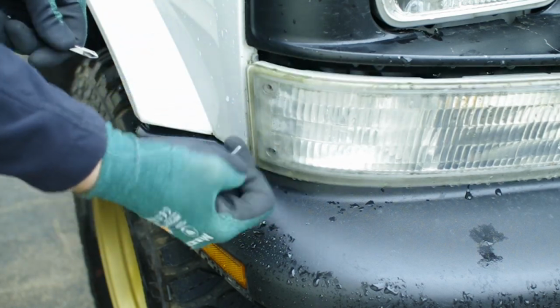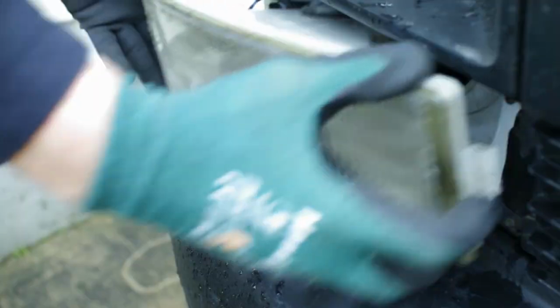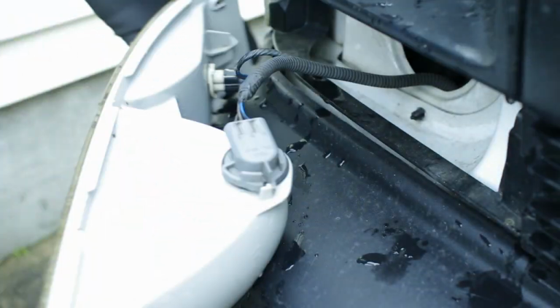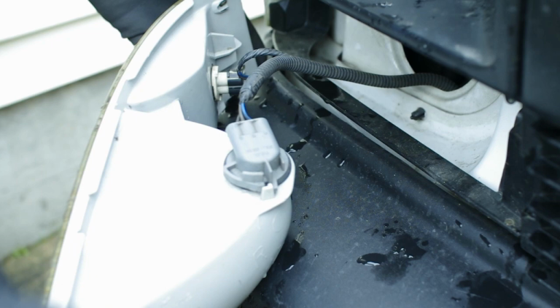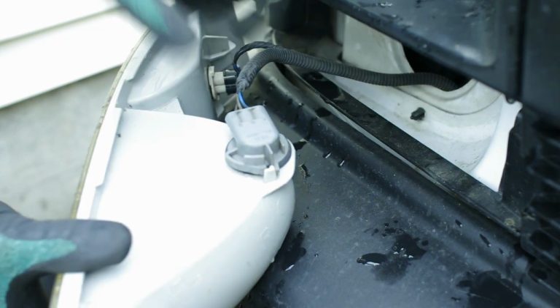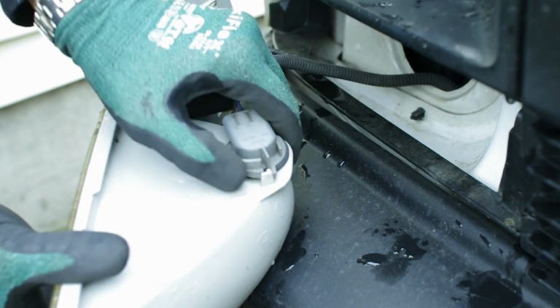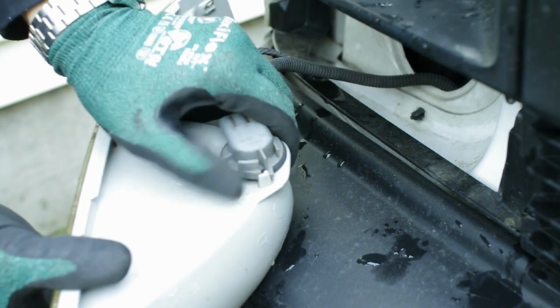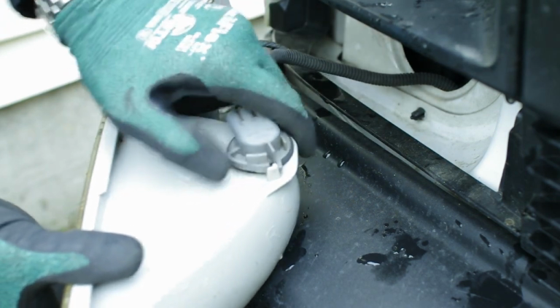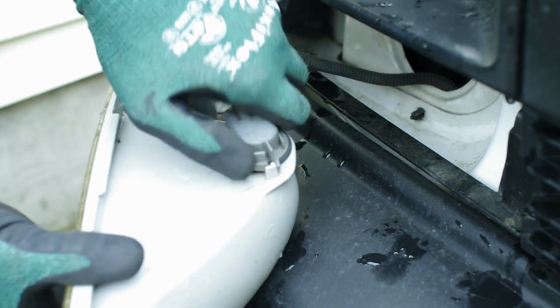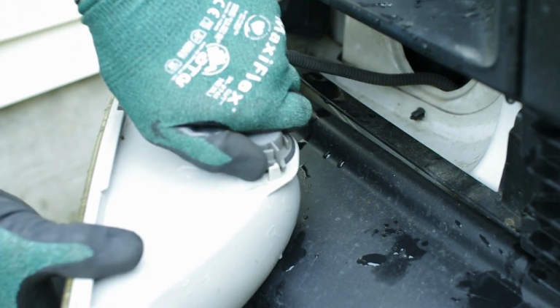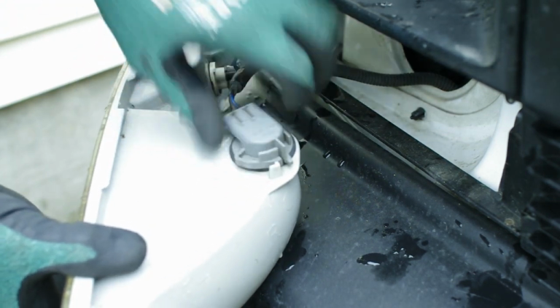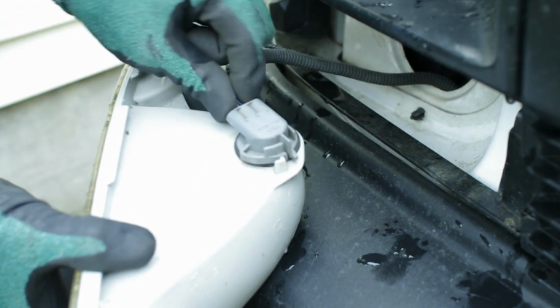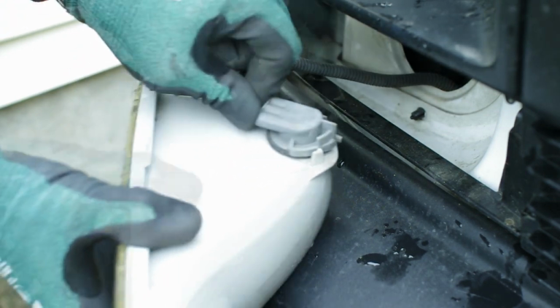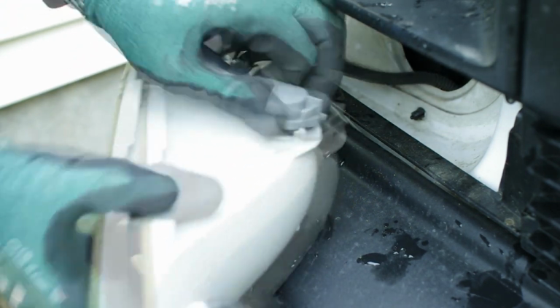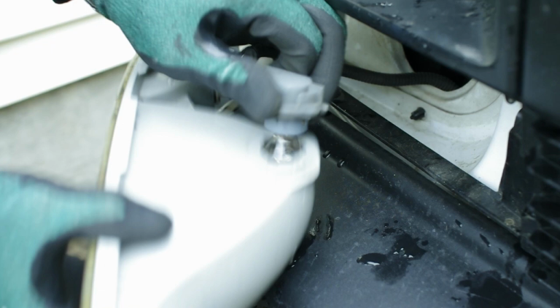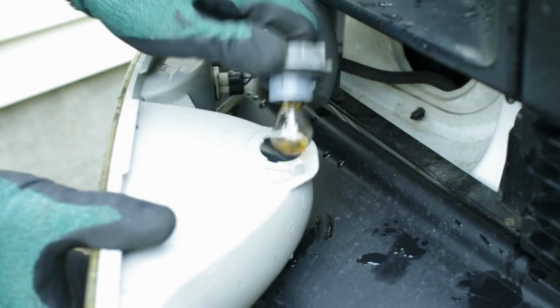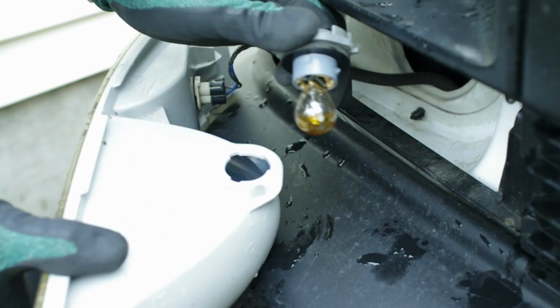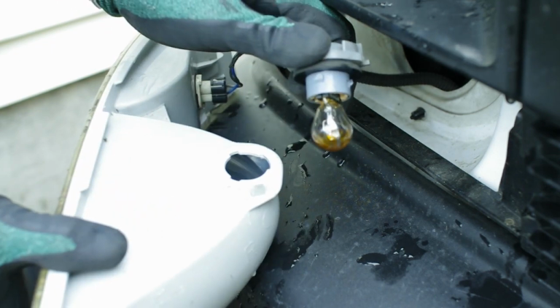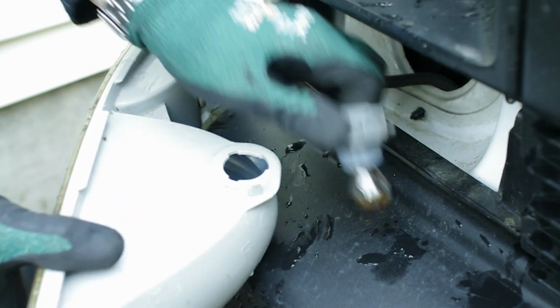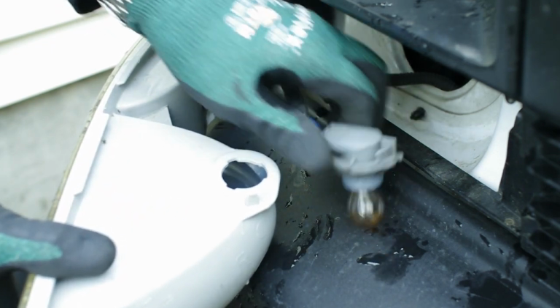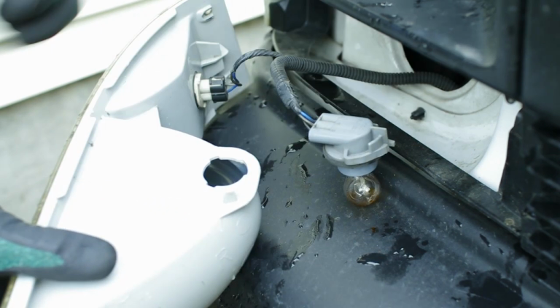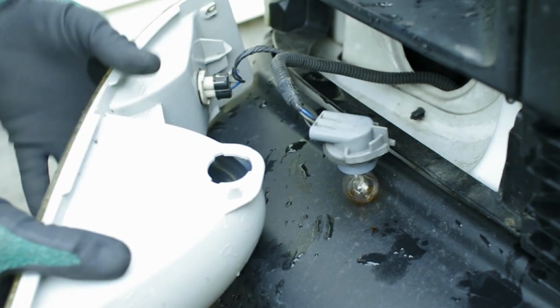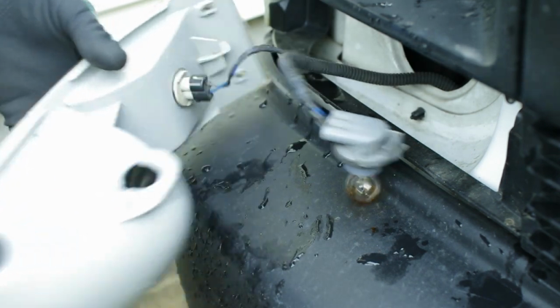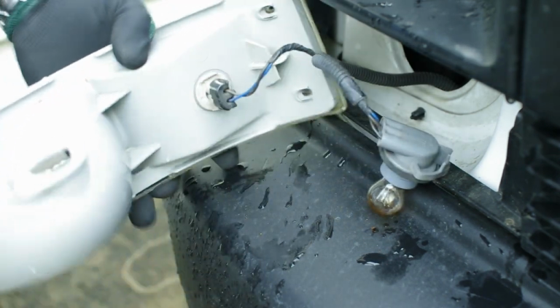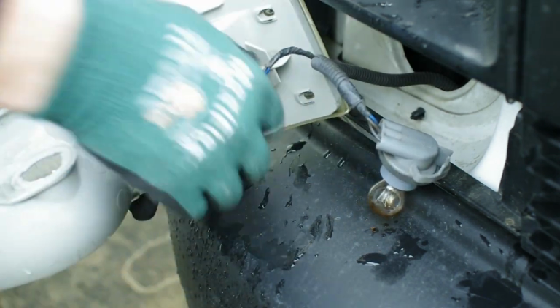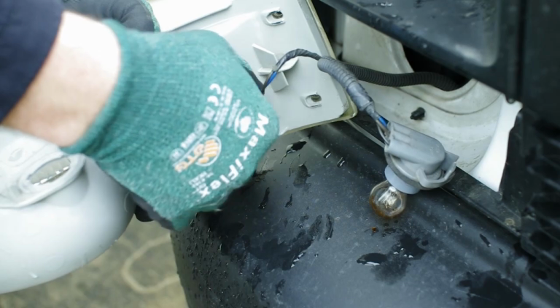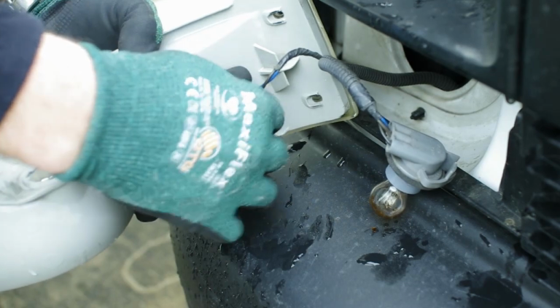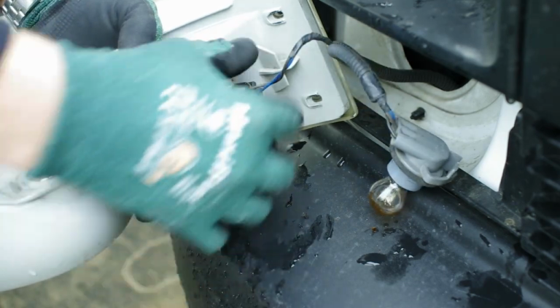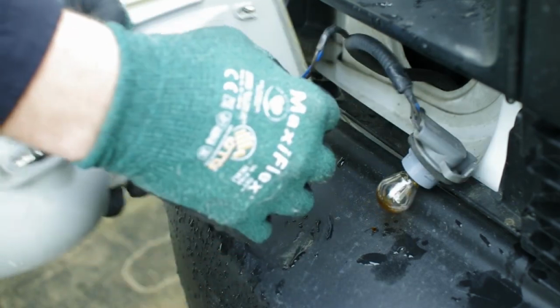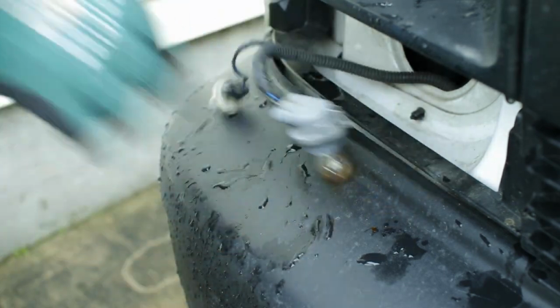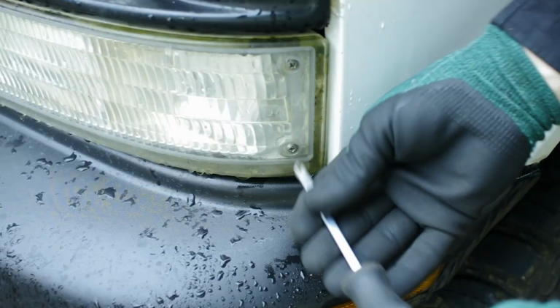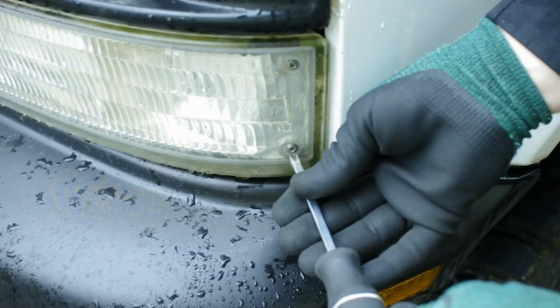Pull the housing out. The large plug has a retention clip on it — press and rotate to pull it out. The small plug simply turns counter-clockwise. Do the same for the other side.